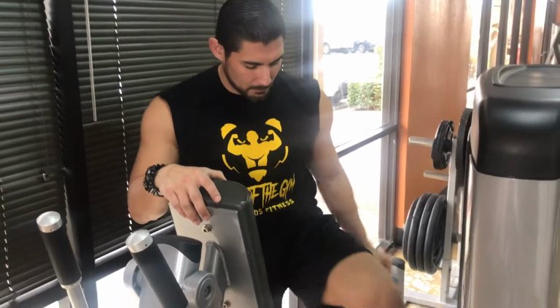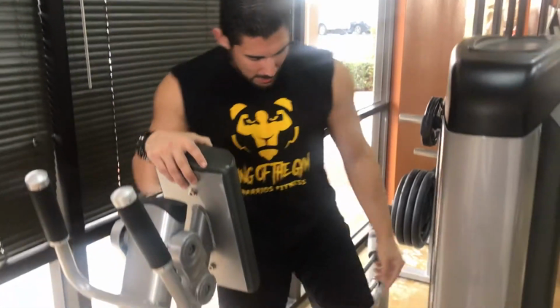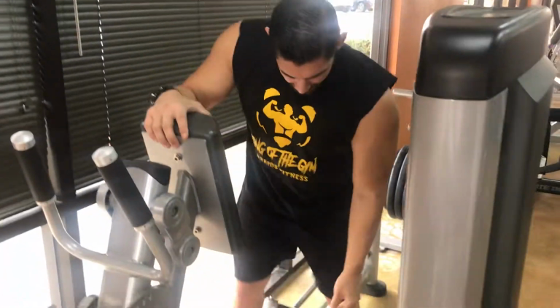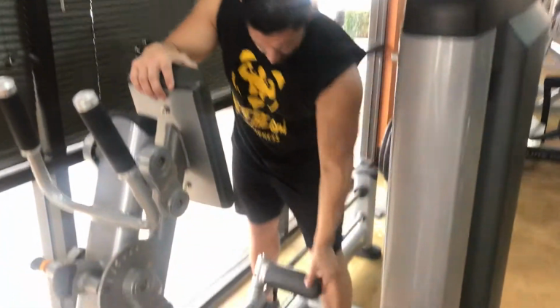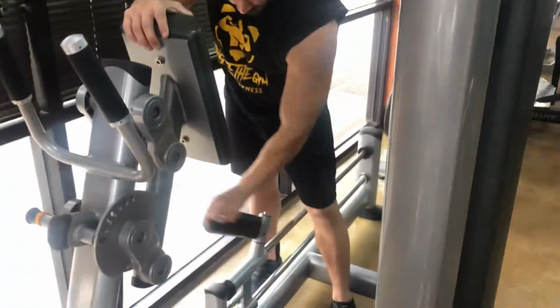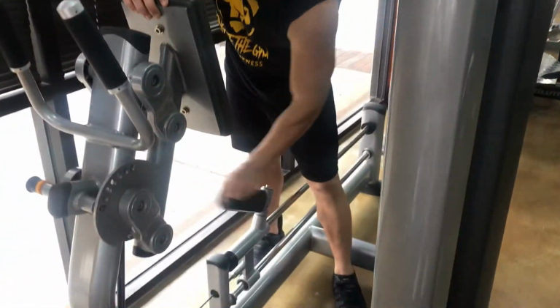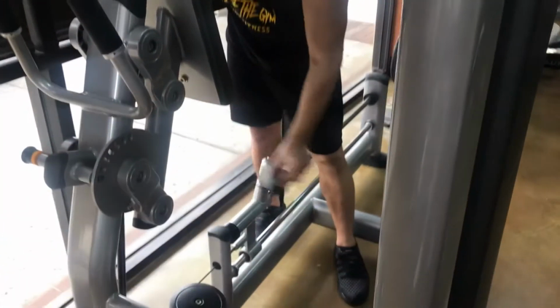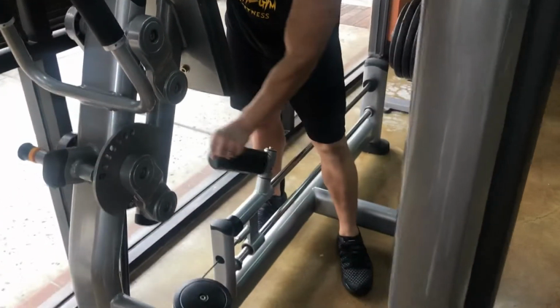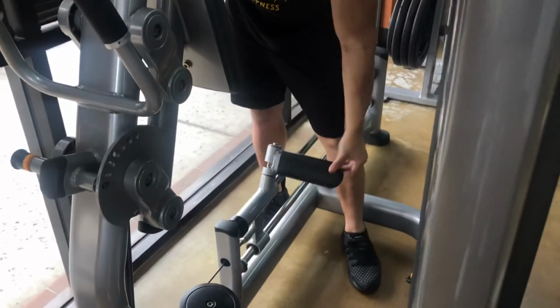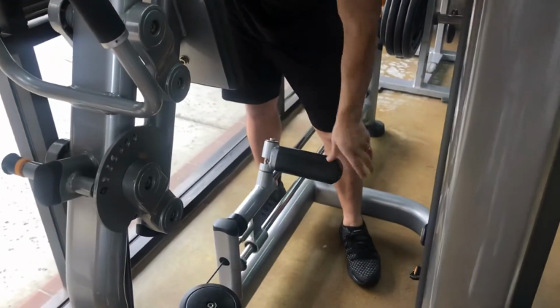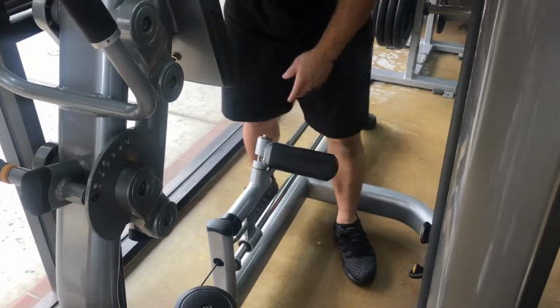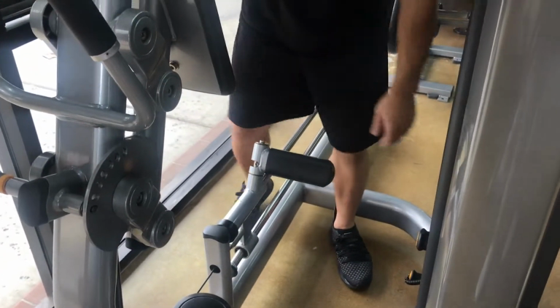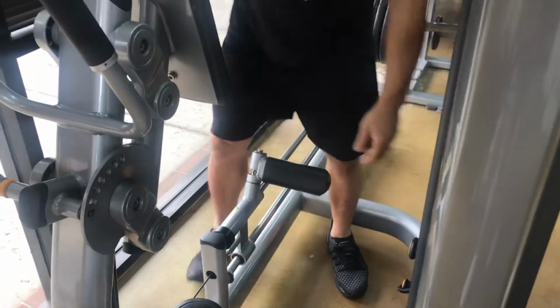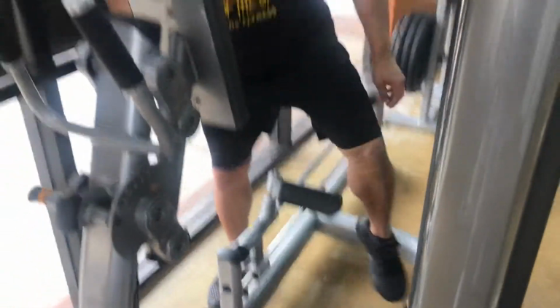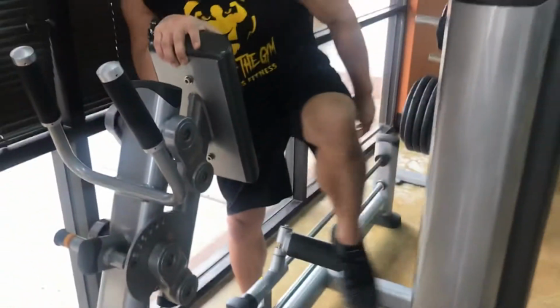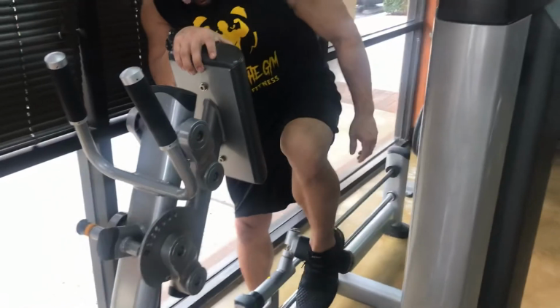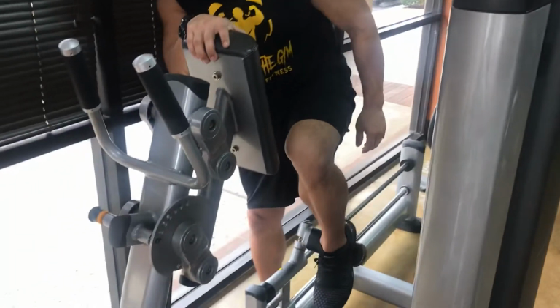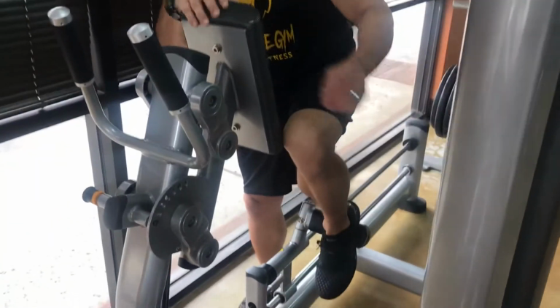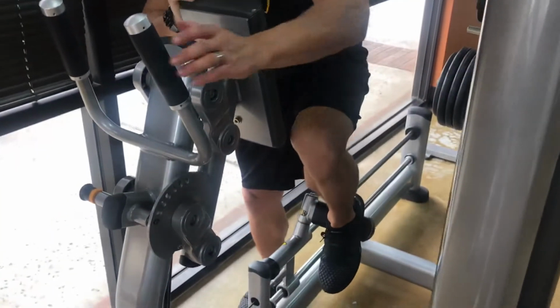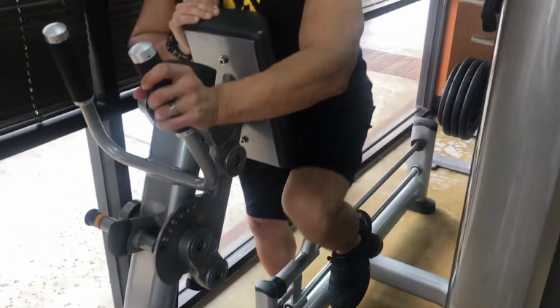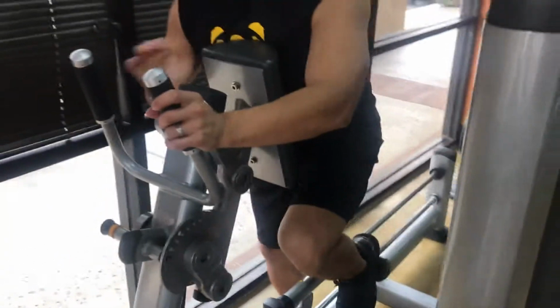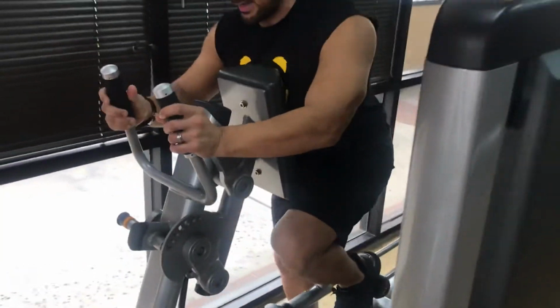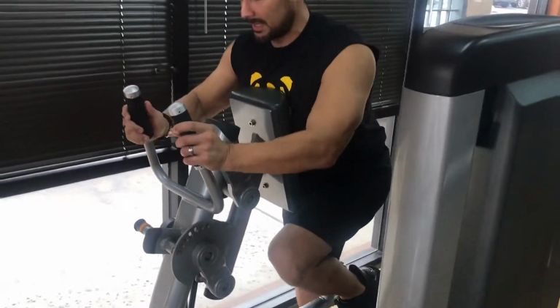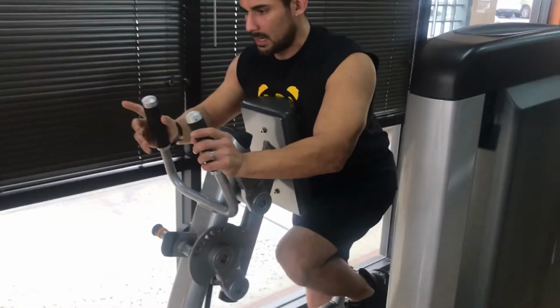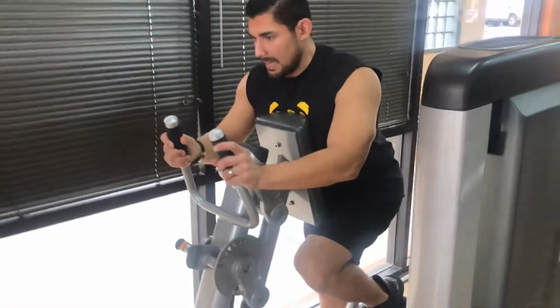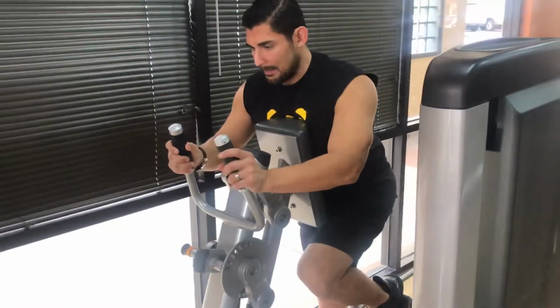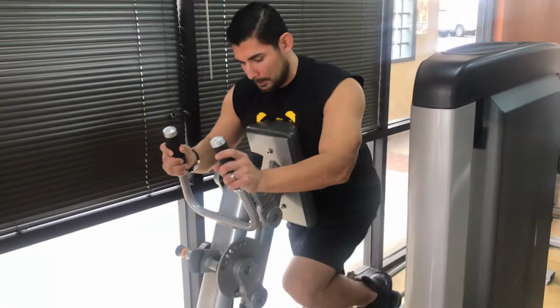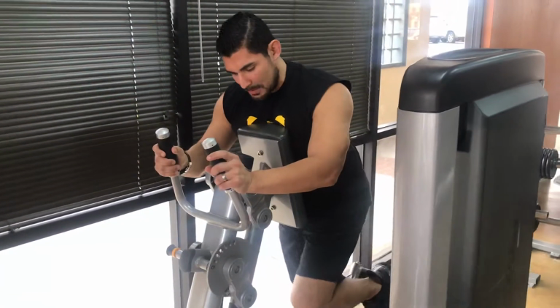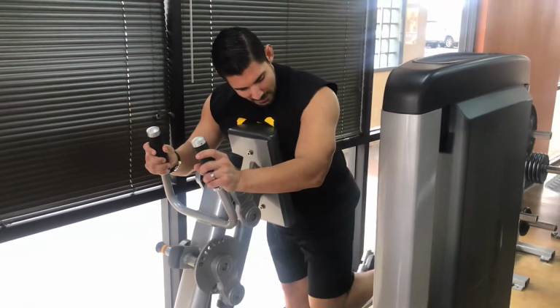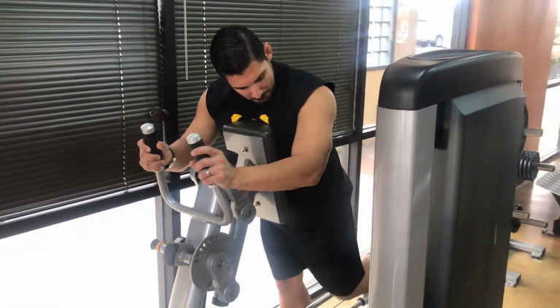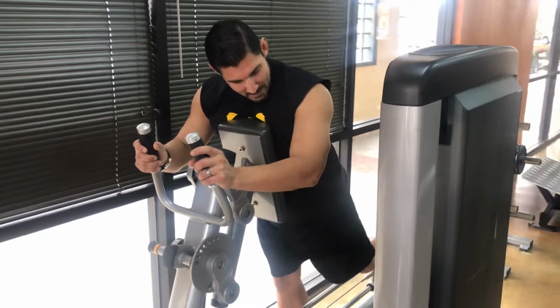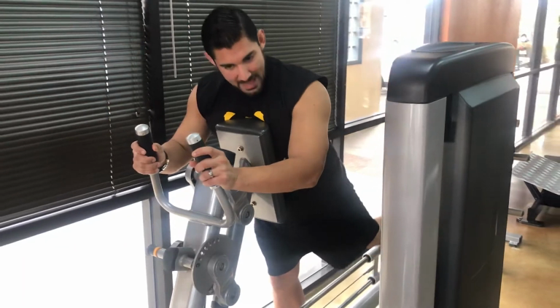I'm going to pick which leg I want to start with — I'm going to start with my left leg today. I'm going to put my heel there, drop my weight into here, and push back with my leg.